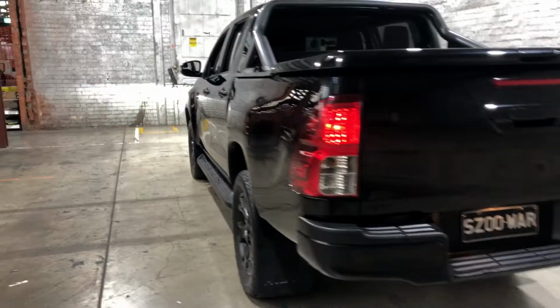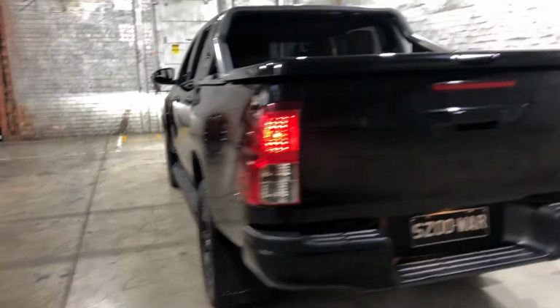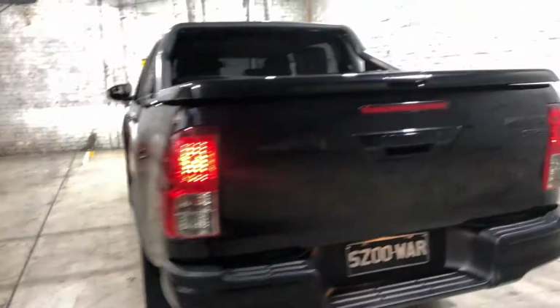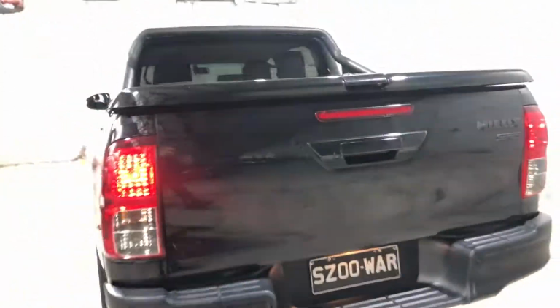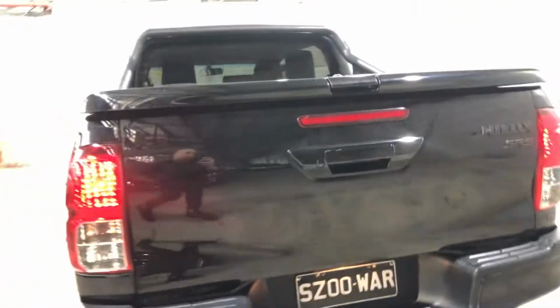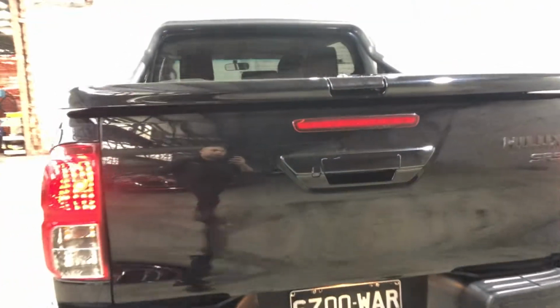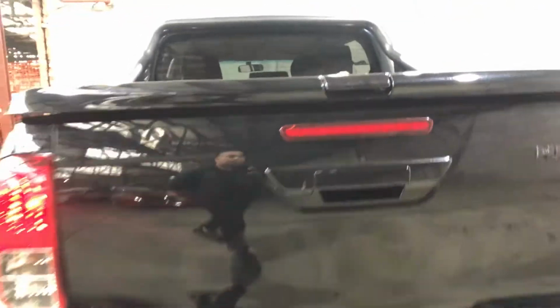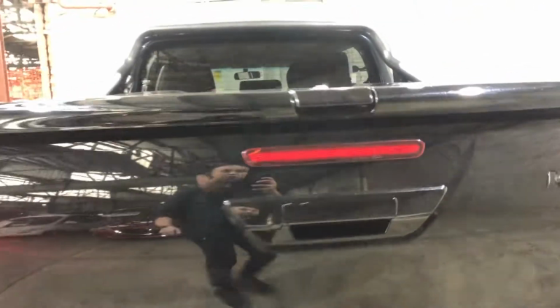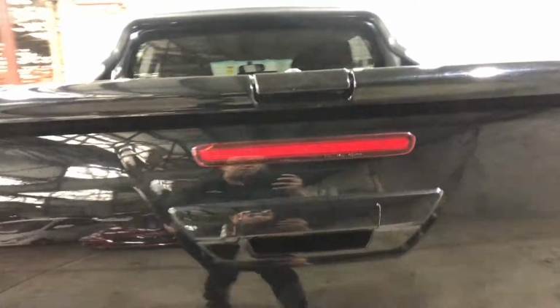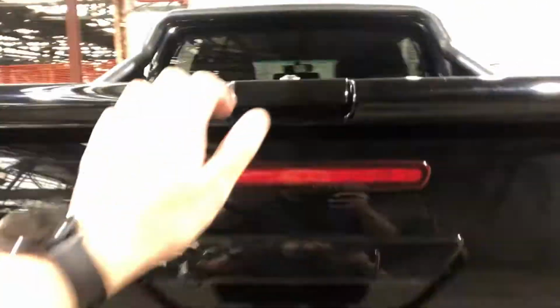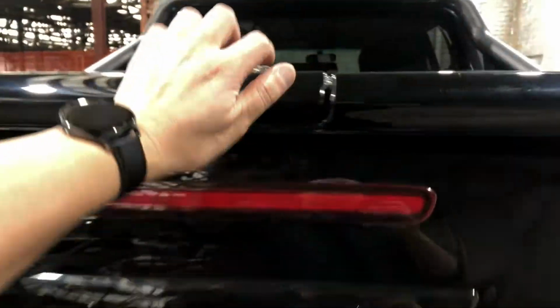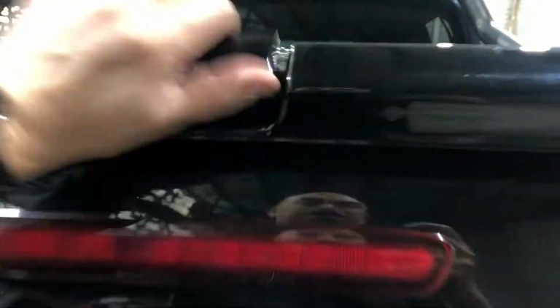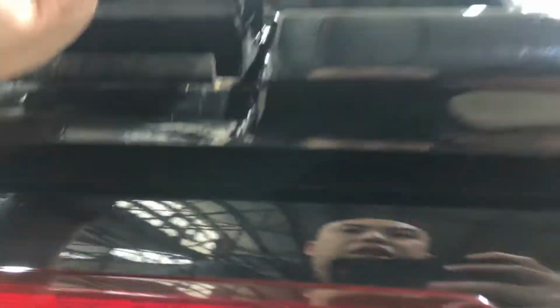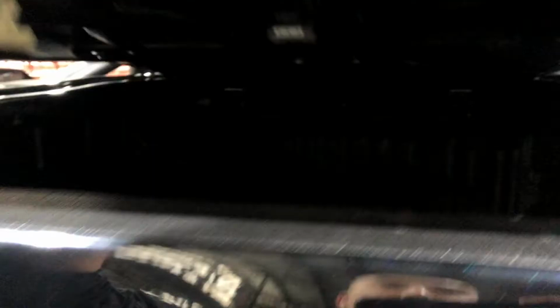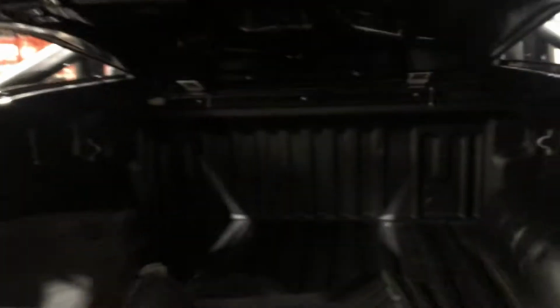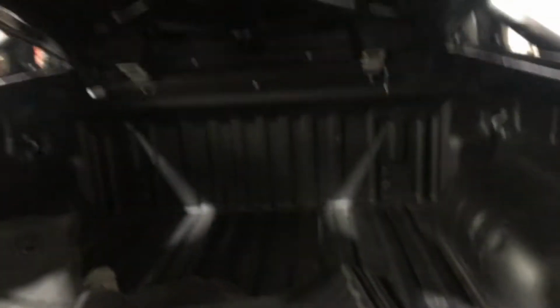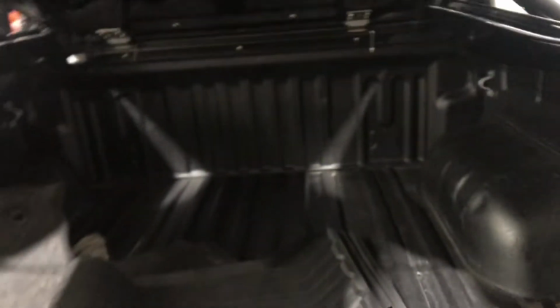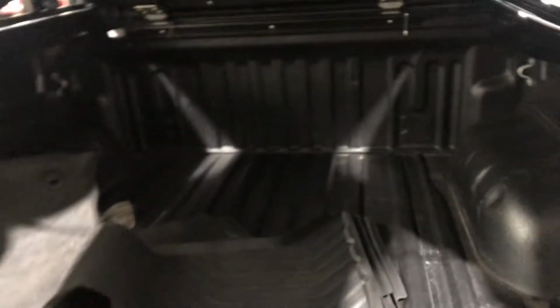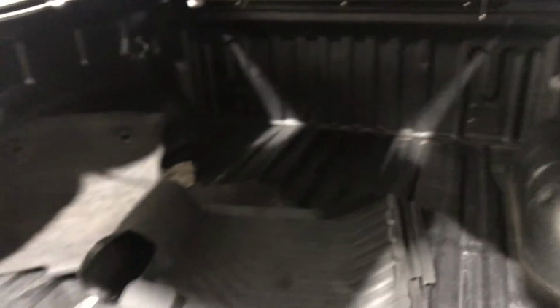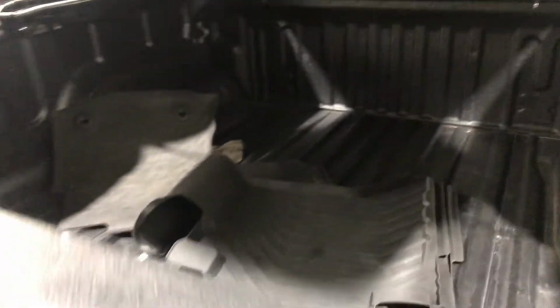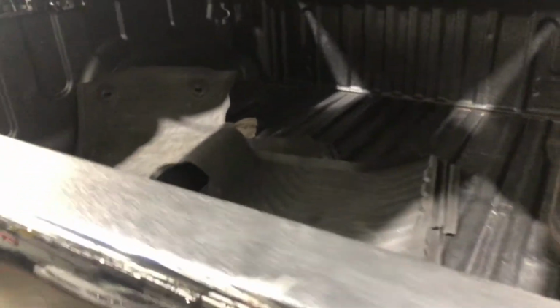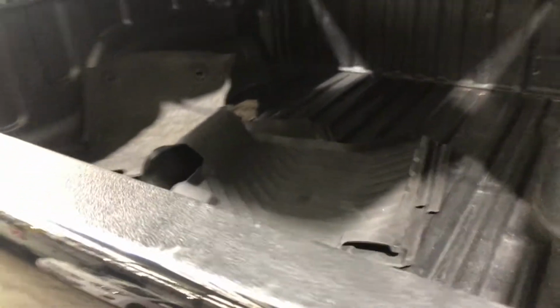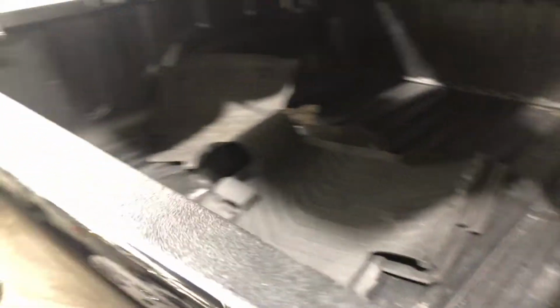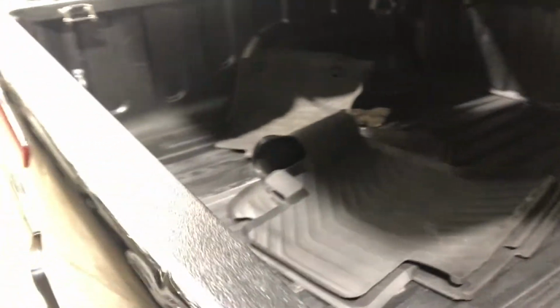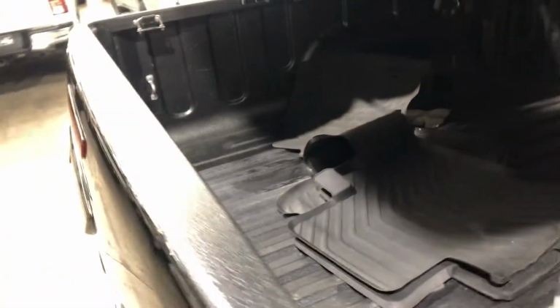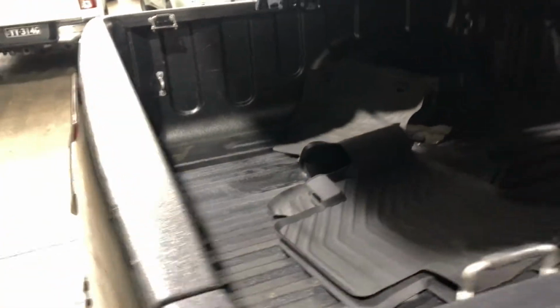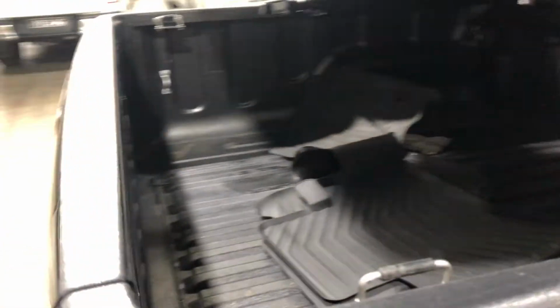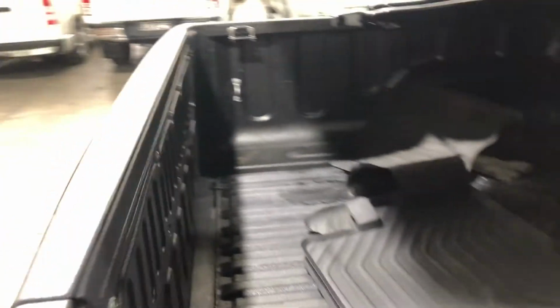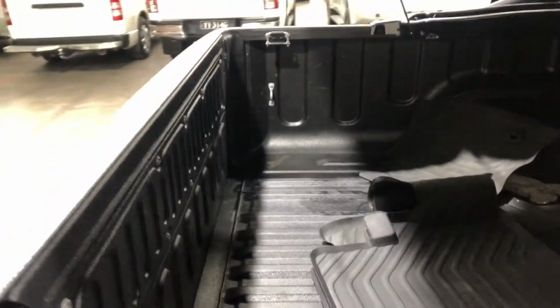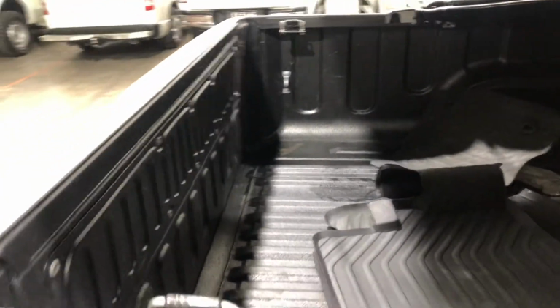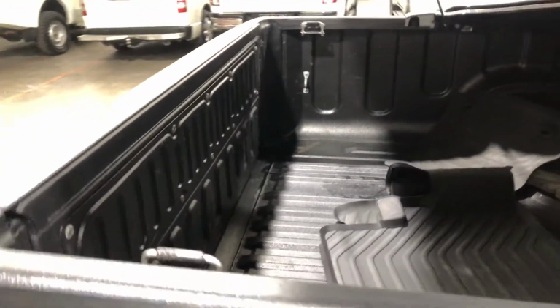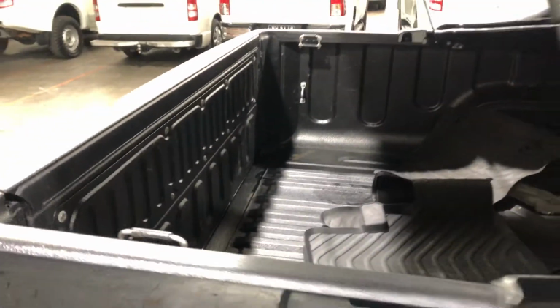Being a Hilux, as we jump inside the back tray, you know you're going to get plenty of space in the back. It also comes with a rubber bootliner, so you don't scratch up your paintwork.